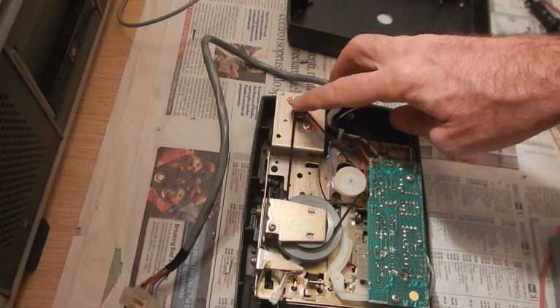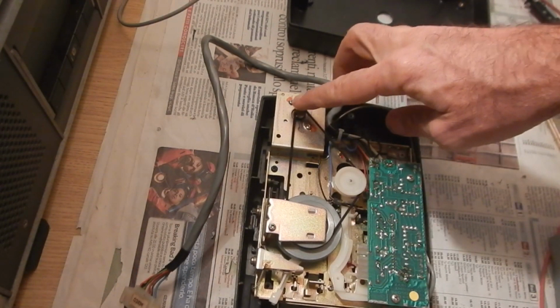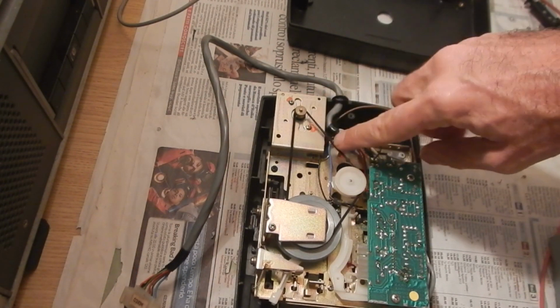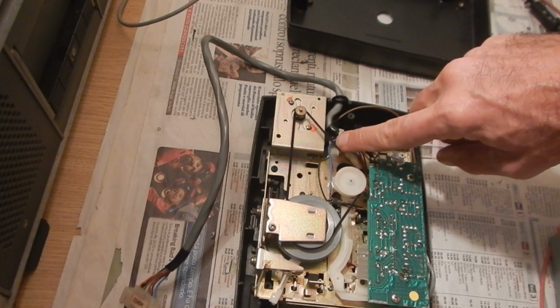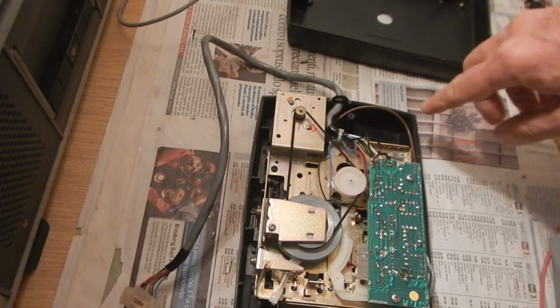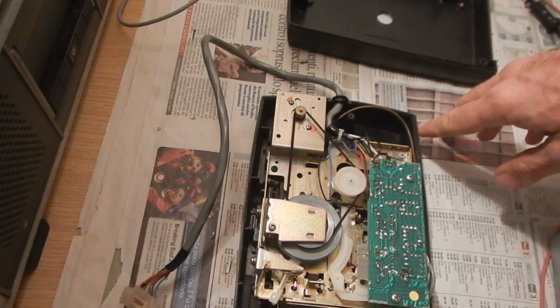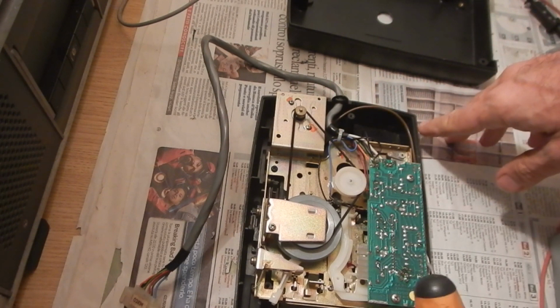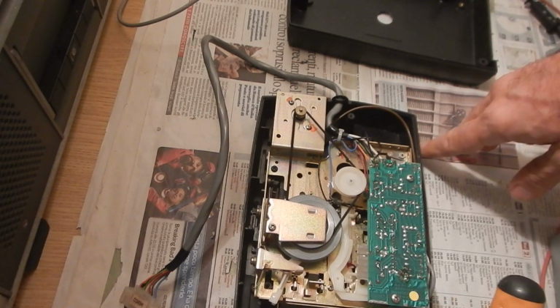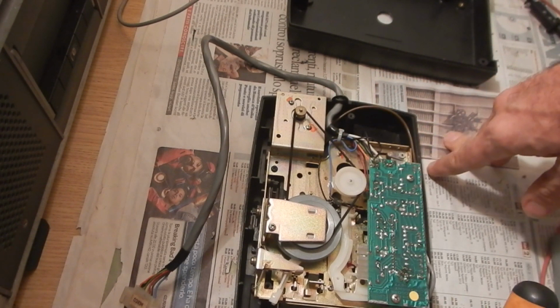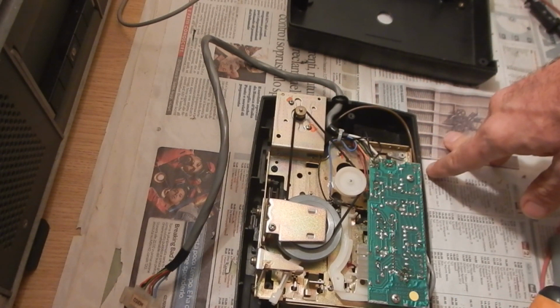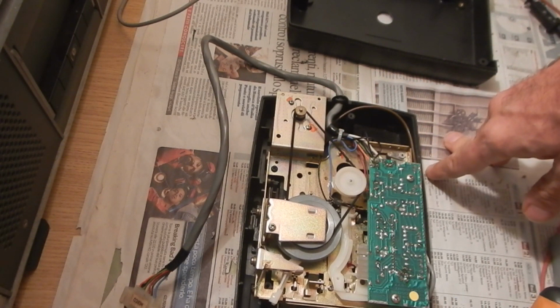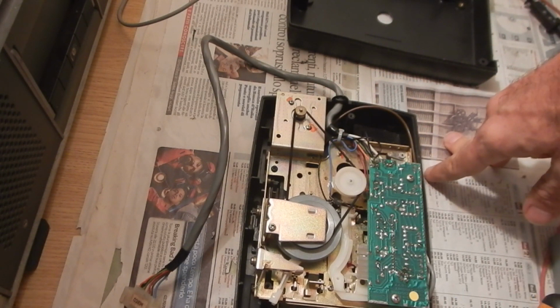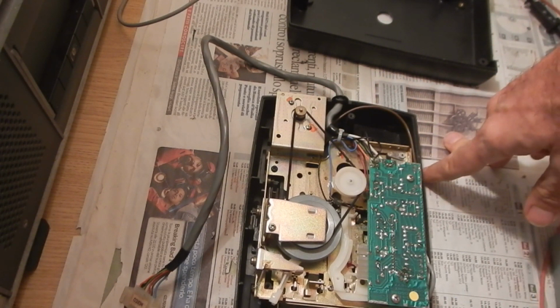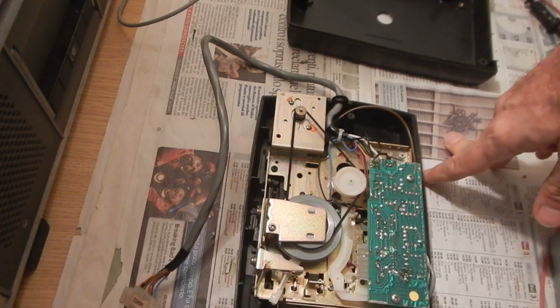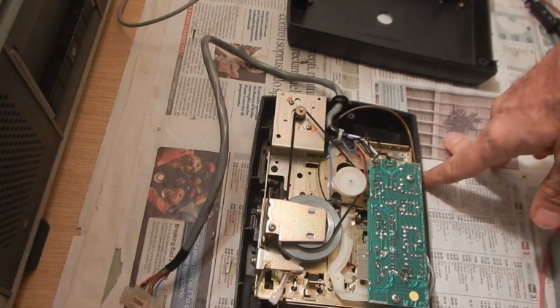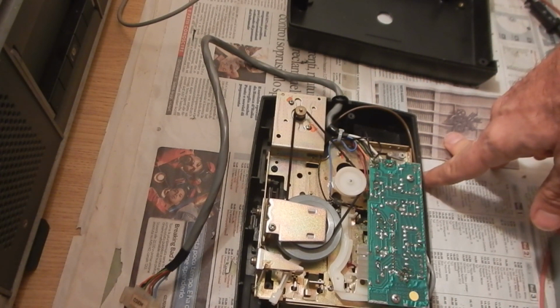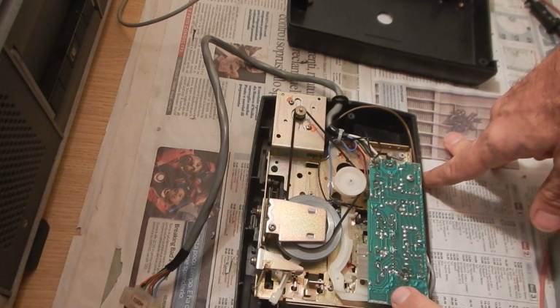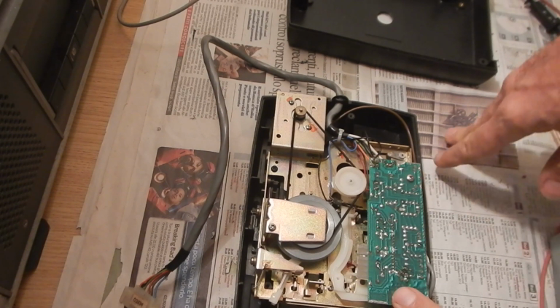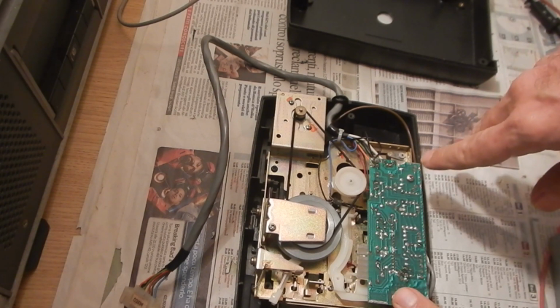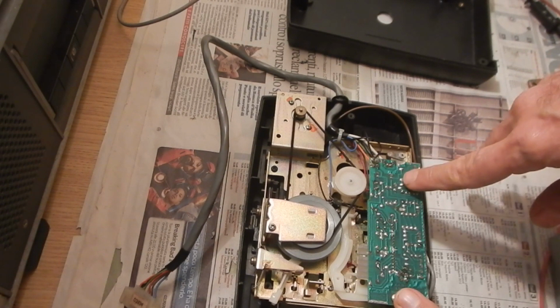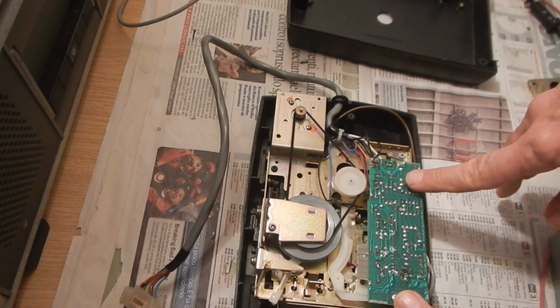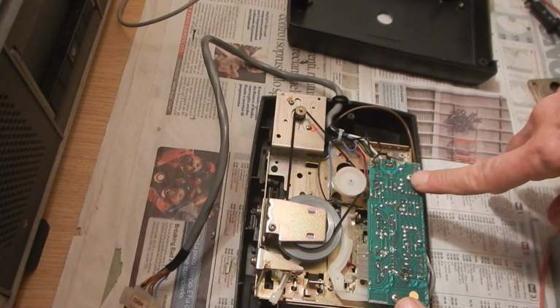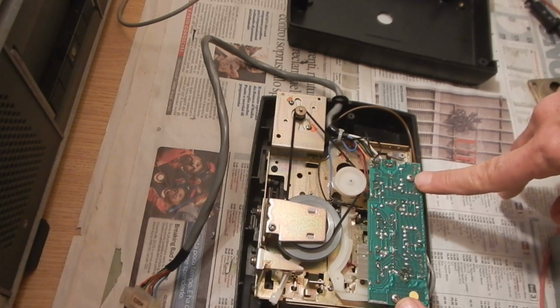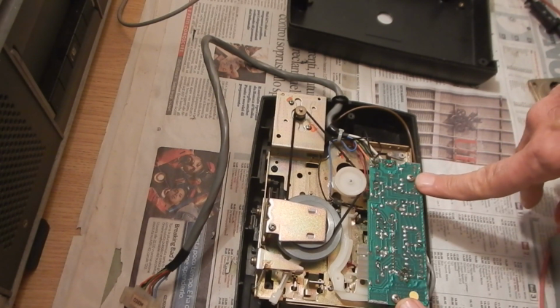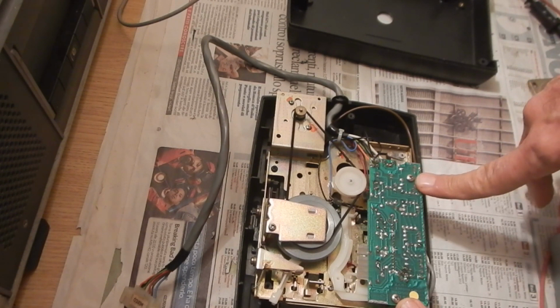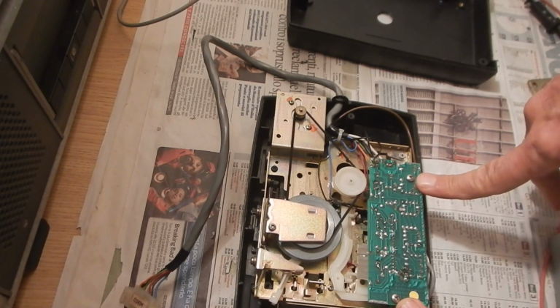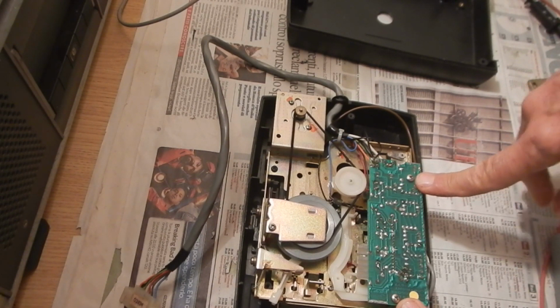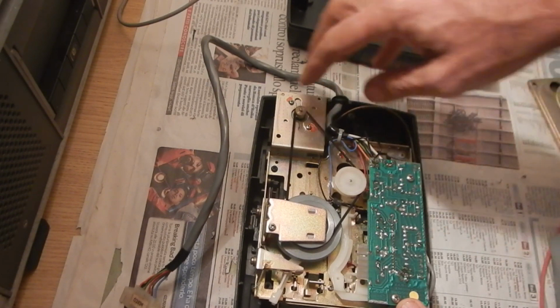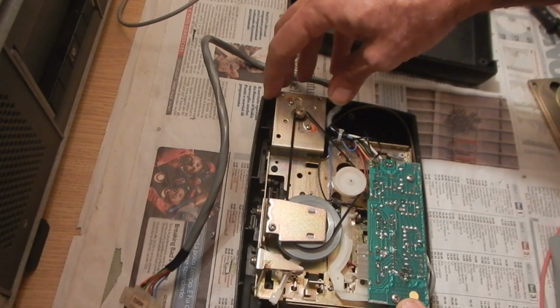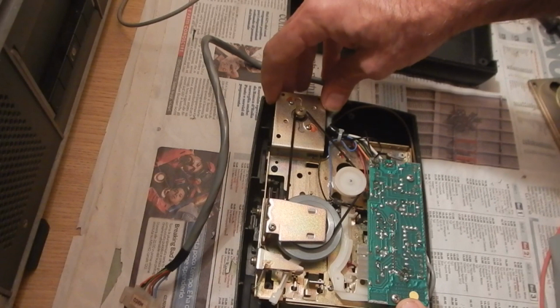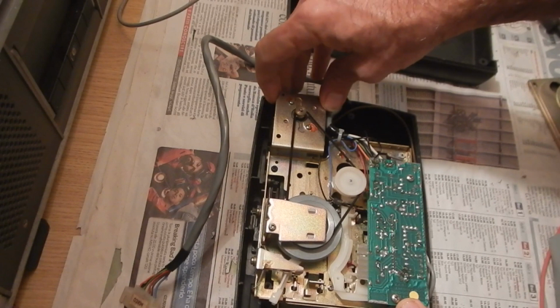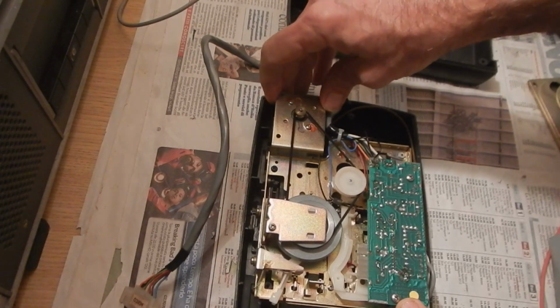I have substituted the belt before — this is very important to make the tape deck working correctly. These two screws hold the circuit board; we will not remove them.